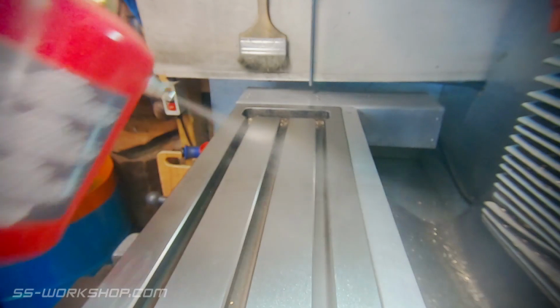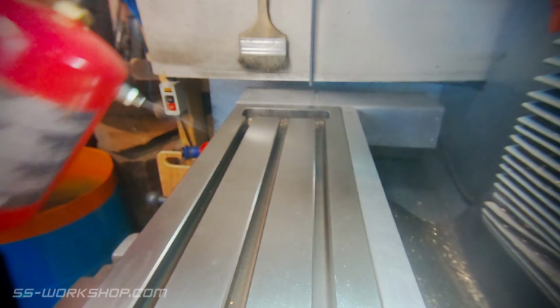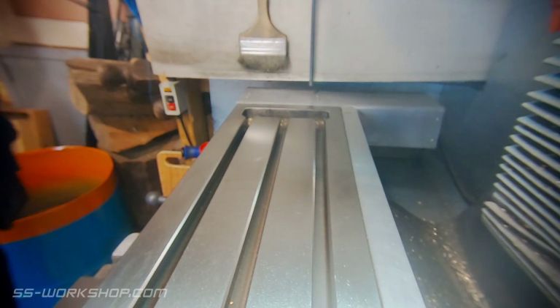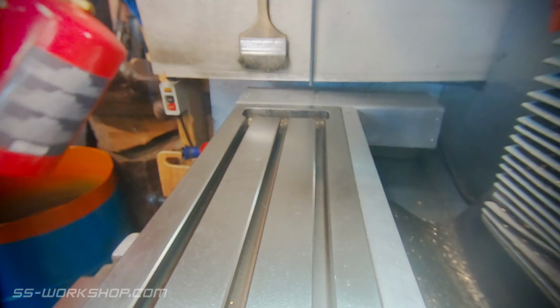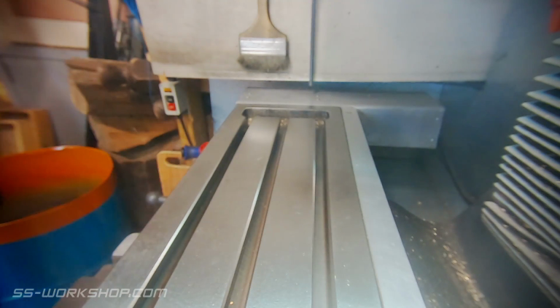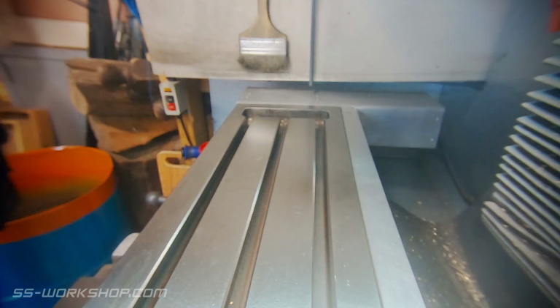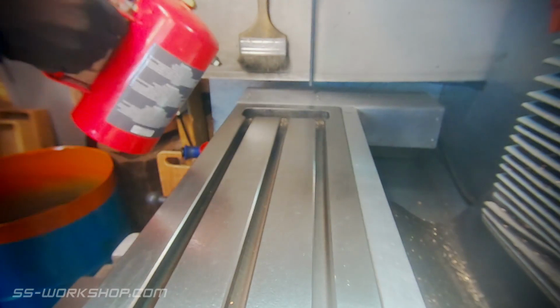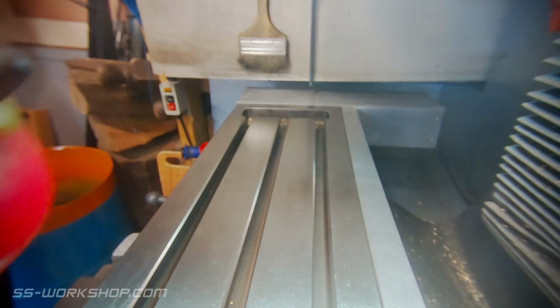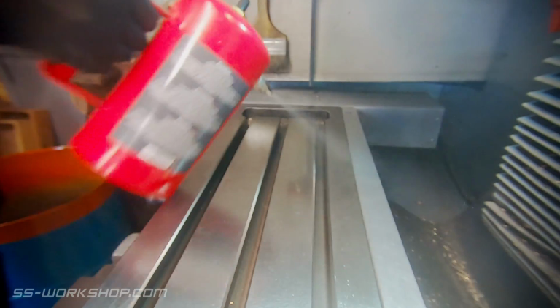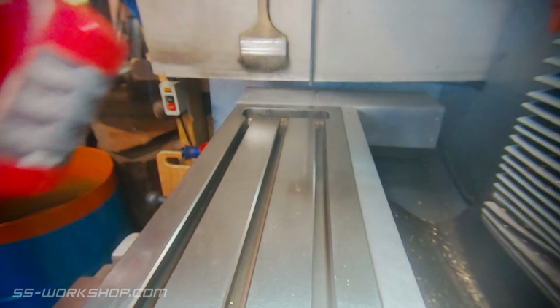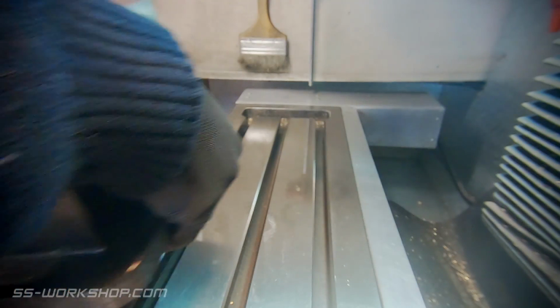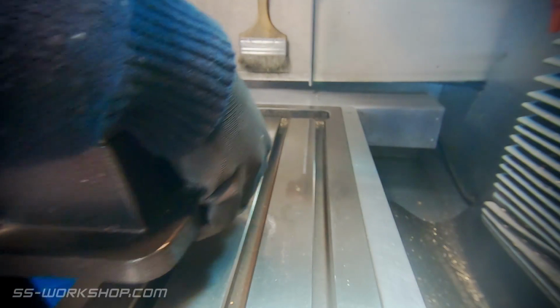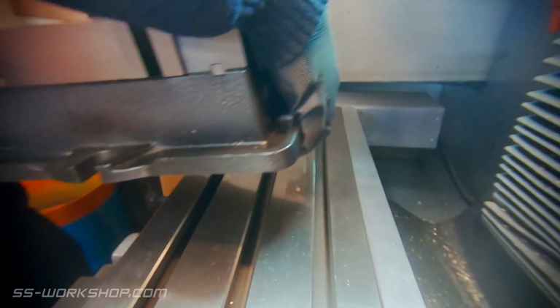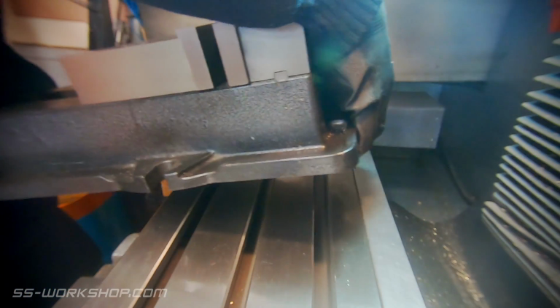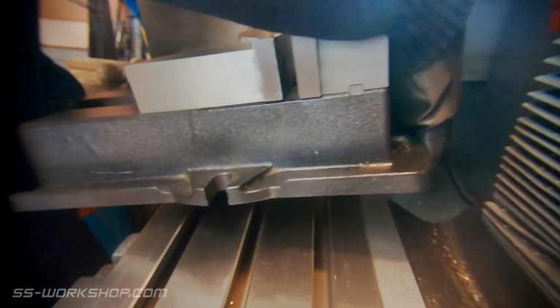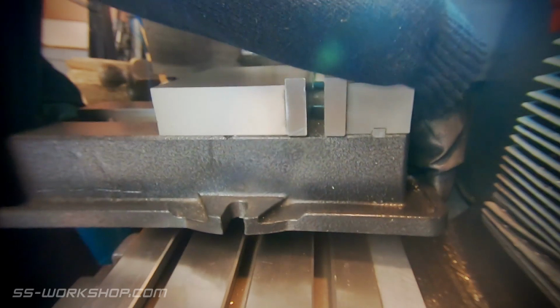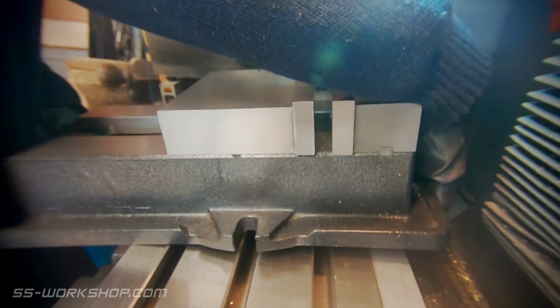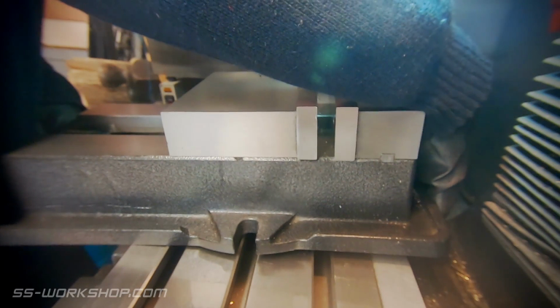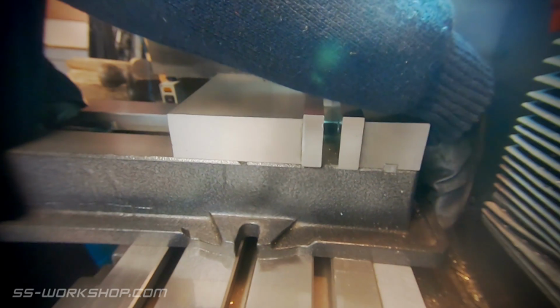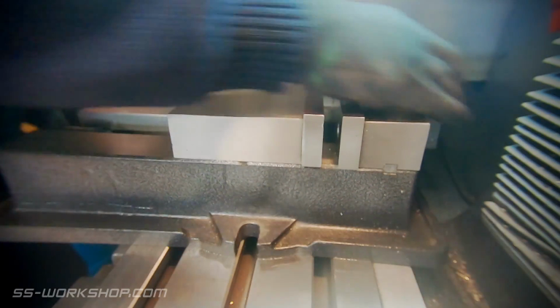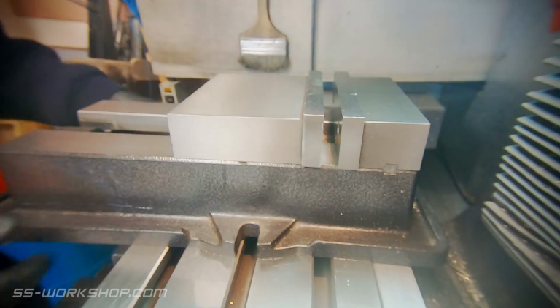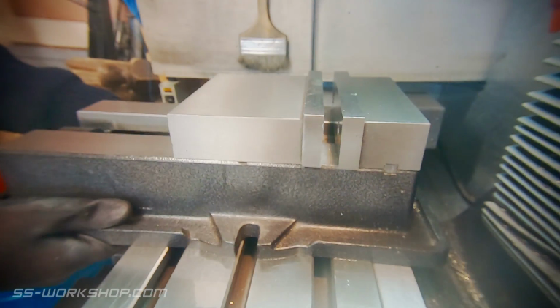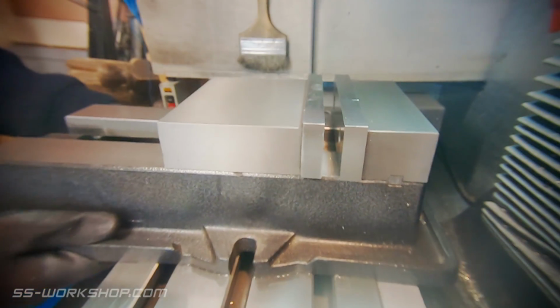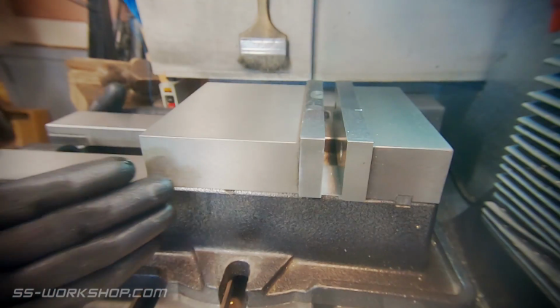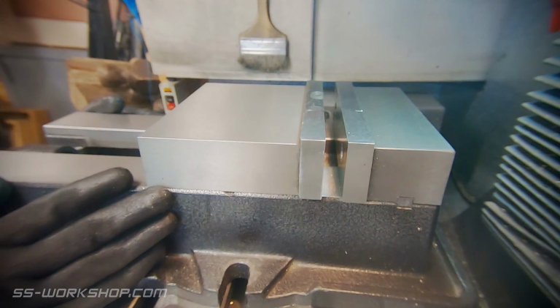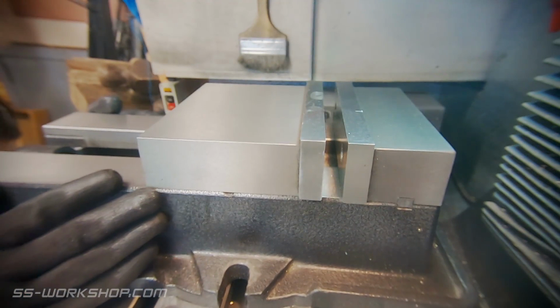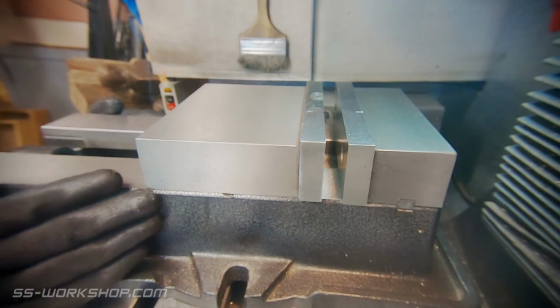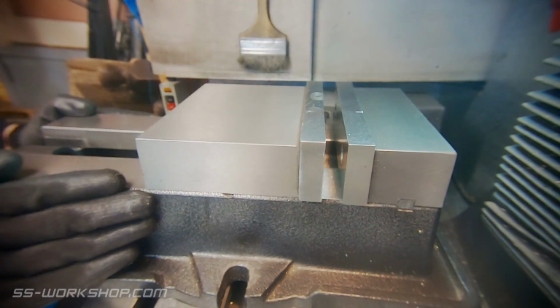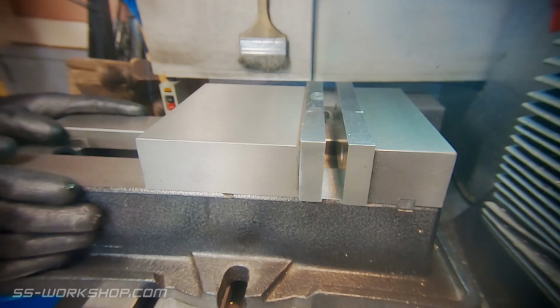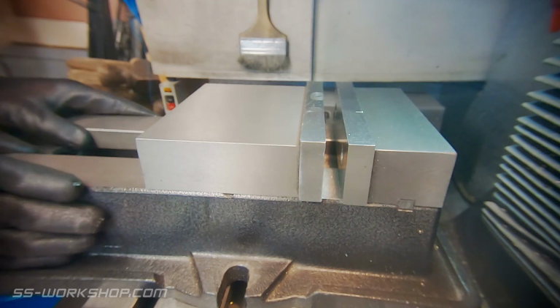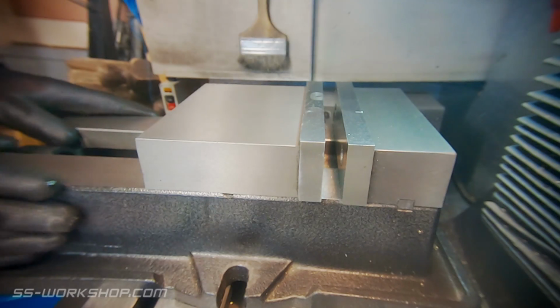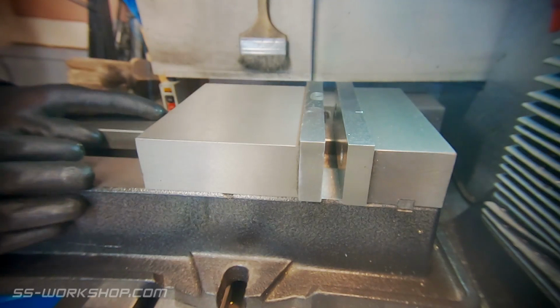The first step for installing the mill vise is to clean the mill table and coat it with oil. Today I'm using WD-40, but any oil will do. The oil prevents coolant from being trapped under the mill vise, which can cause corrosion and discolouration of the mill table.